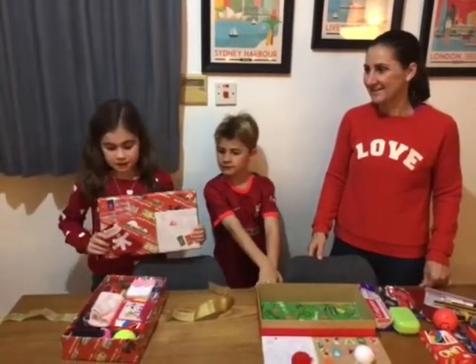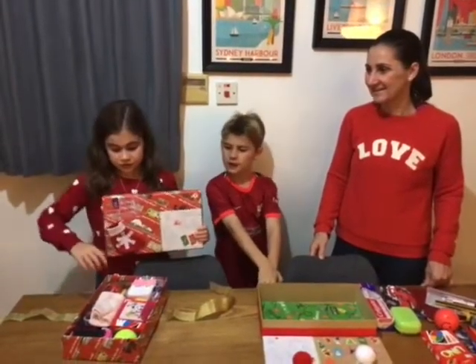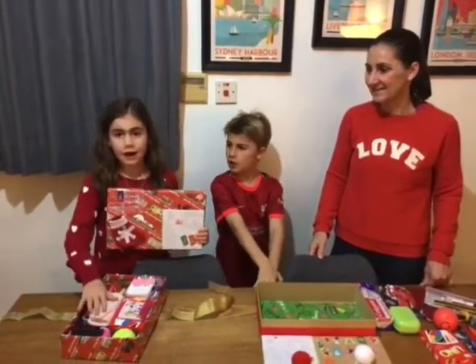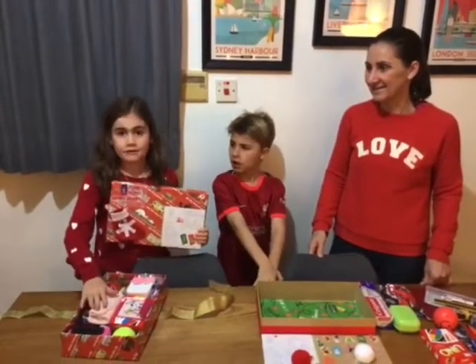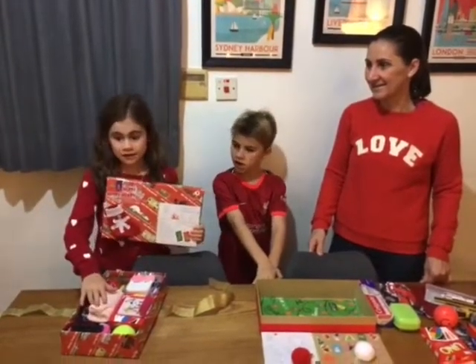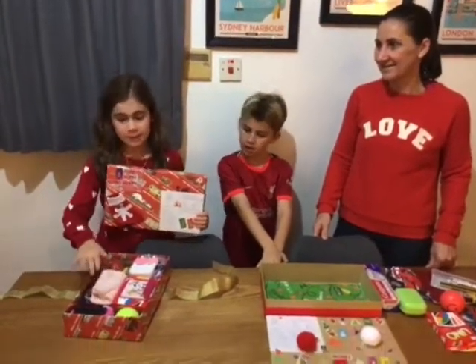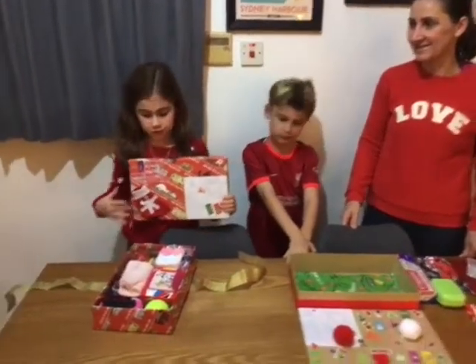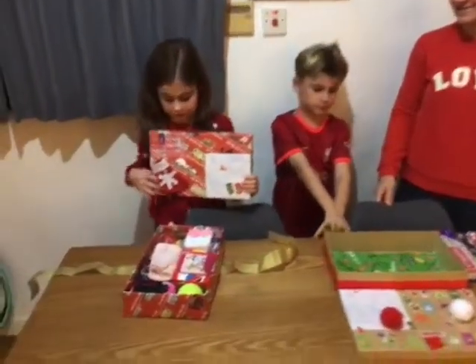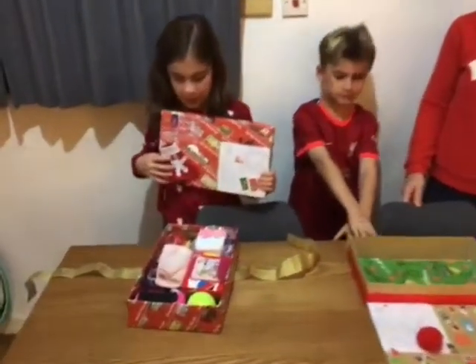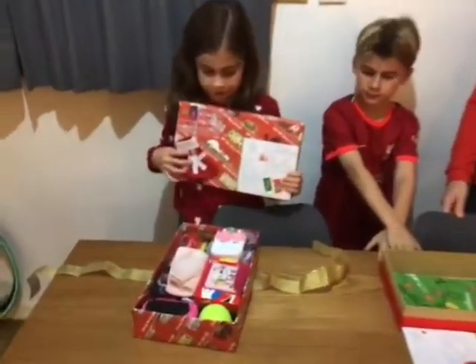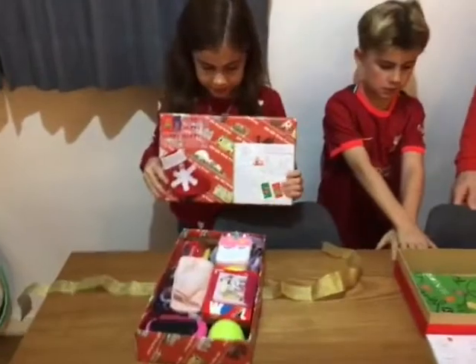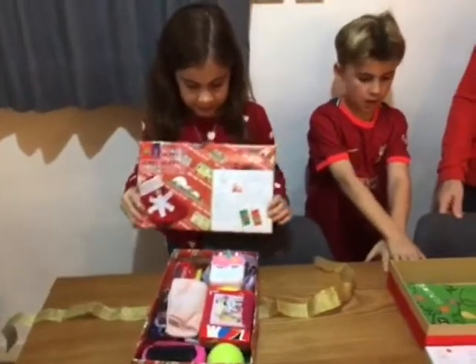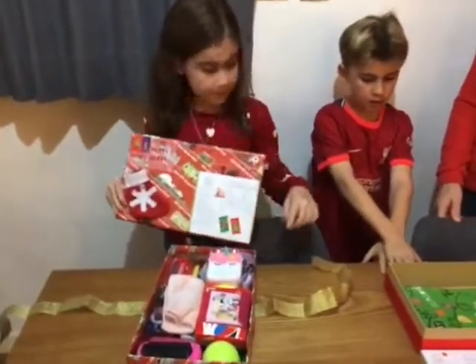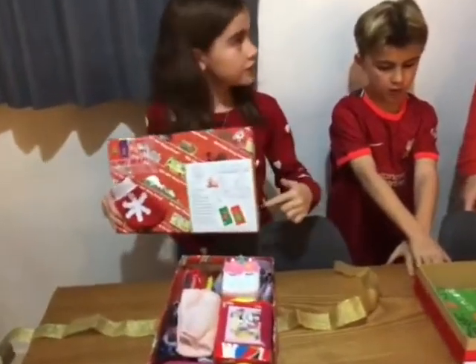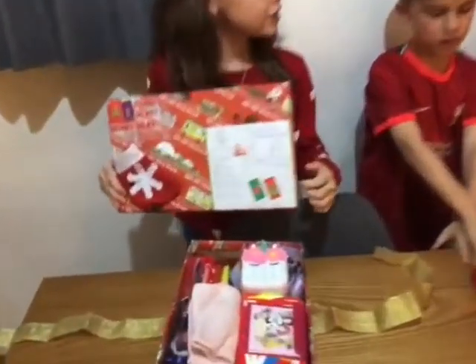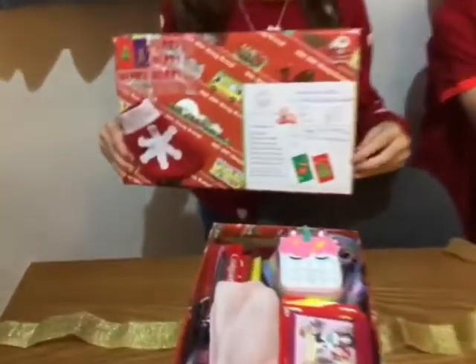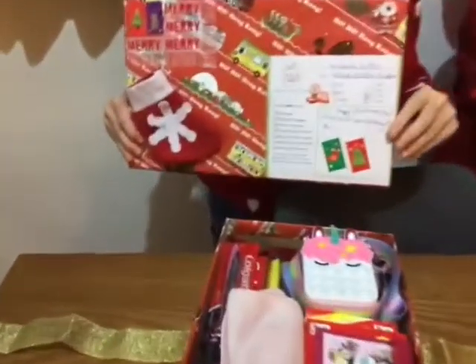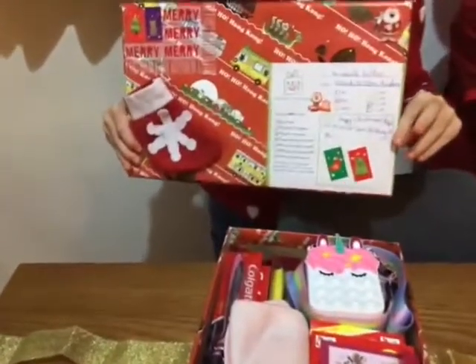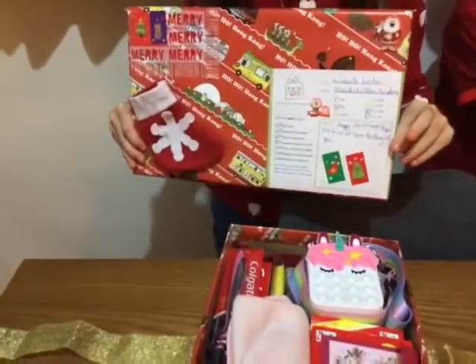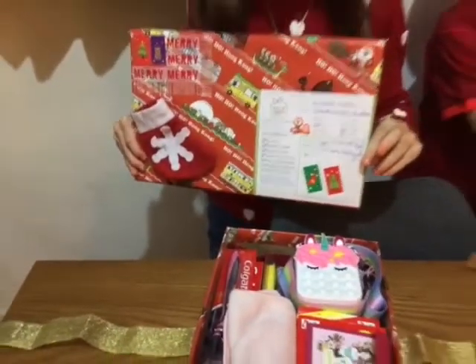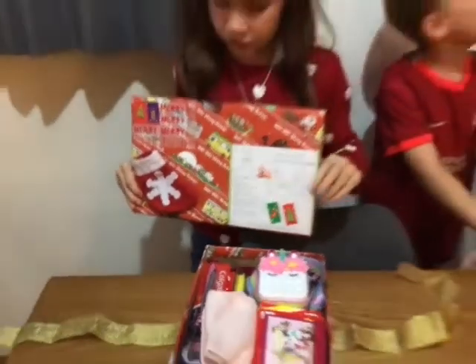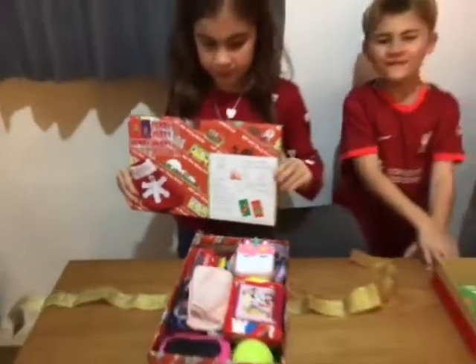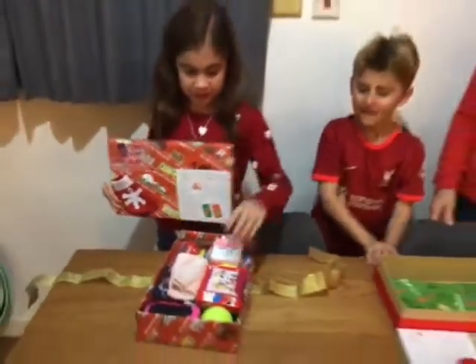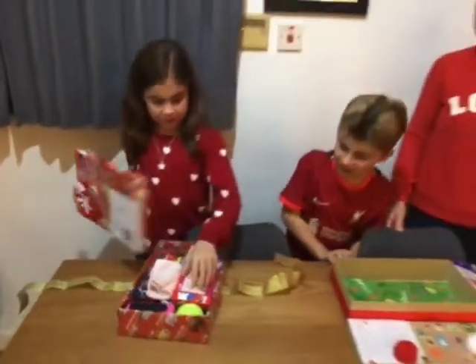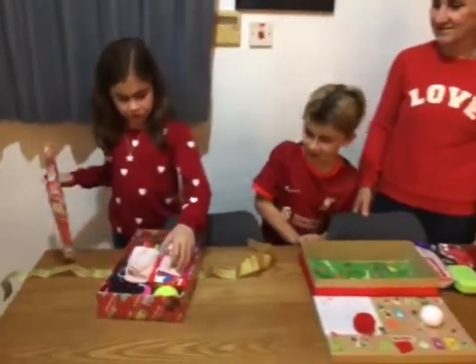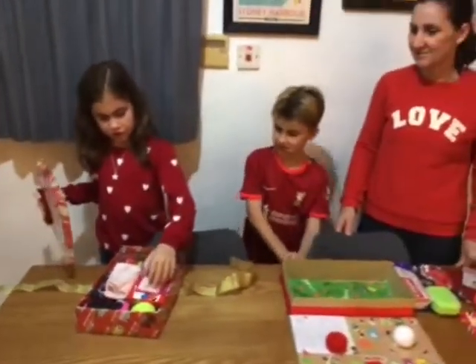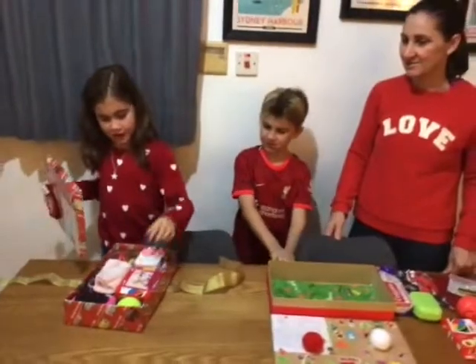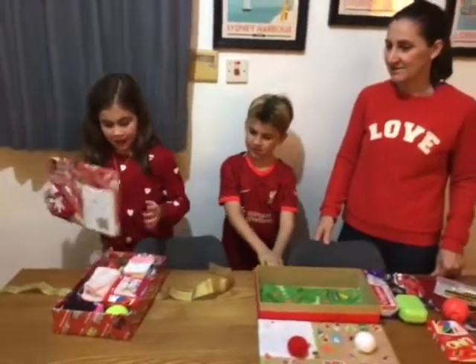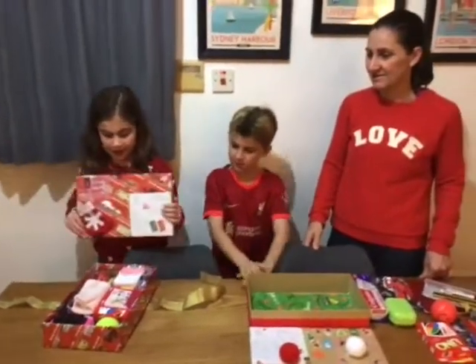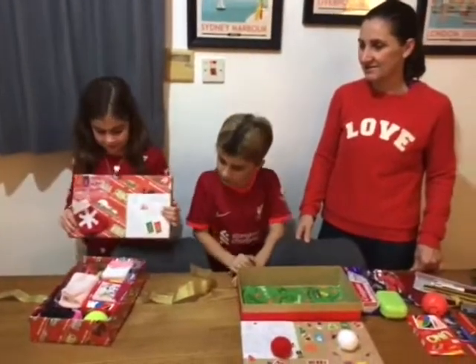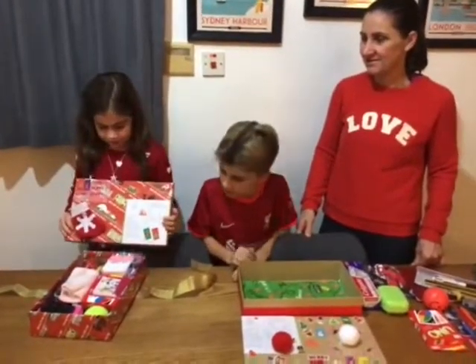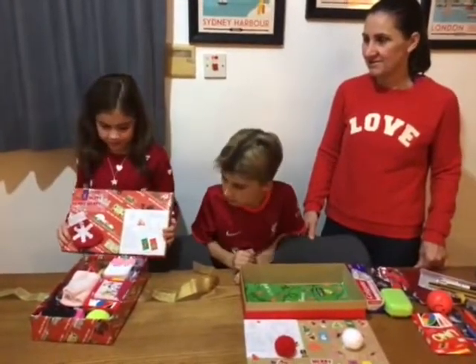I've decorated my box, filled it, and put the sticker on it. It's super pretty and I've left a note — it's filled with love.